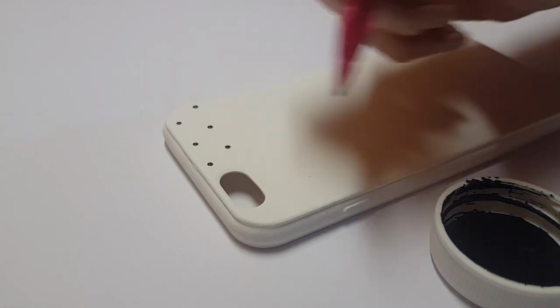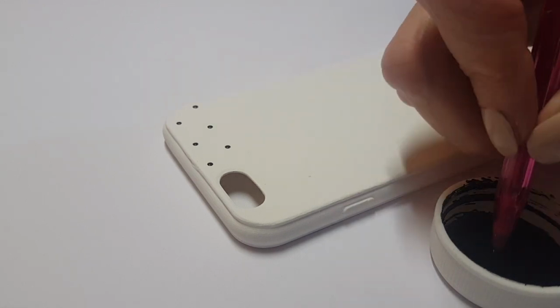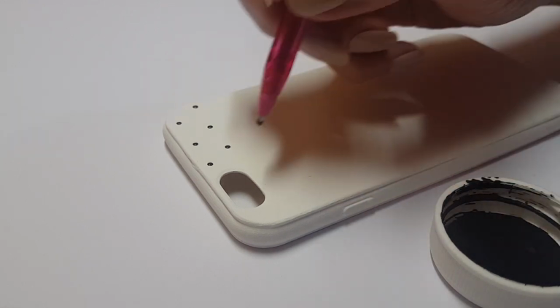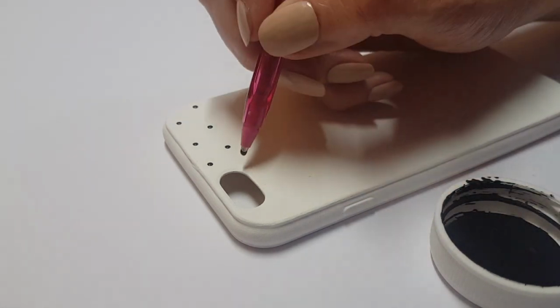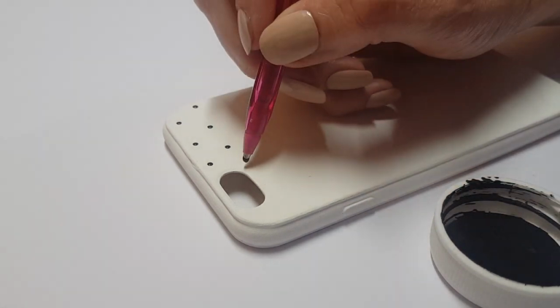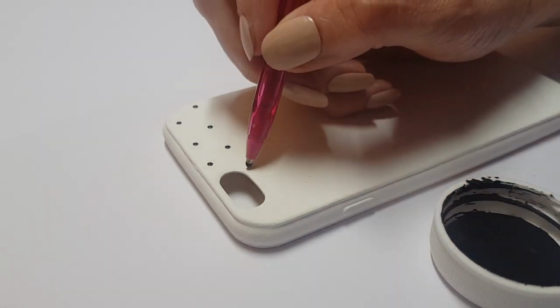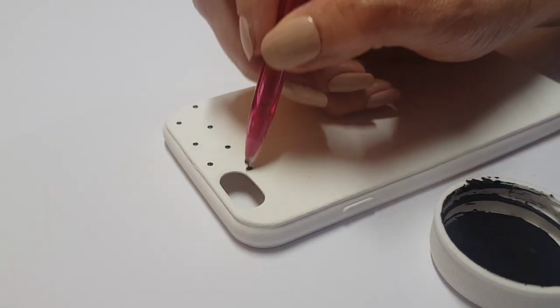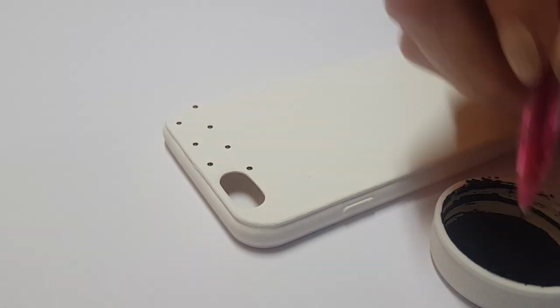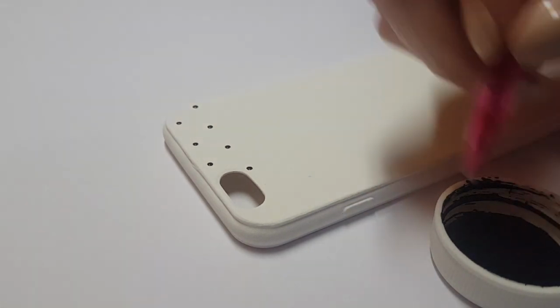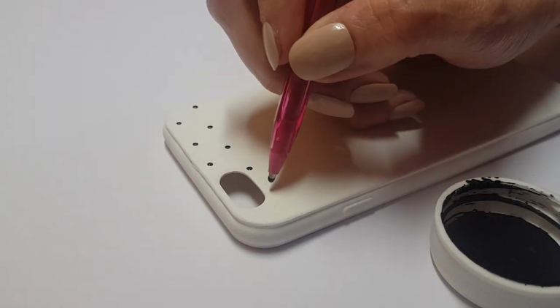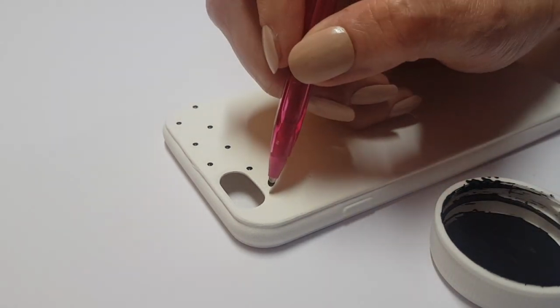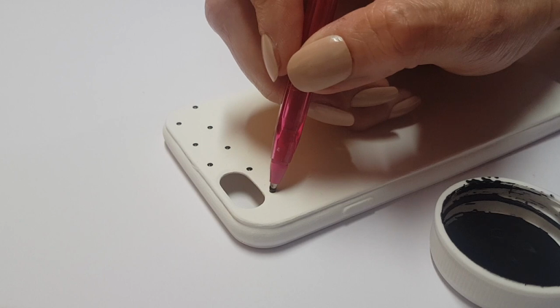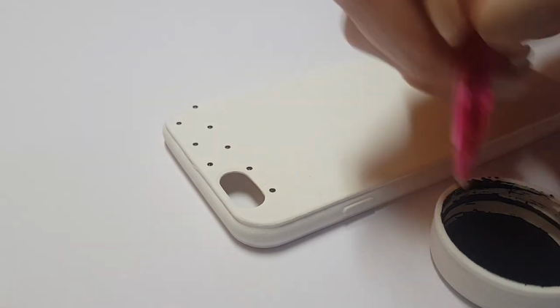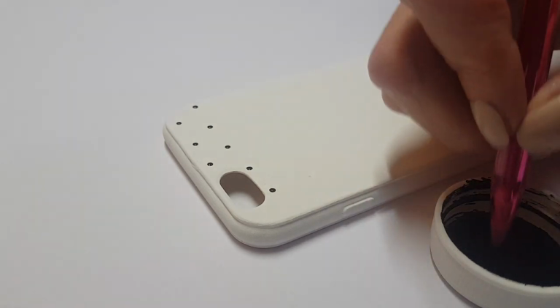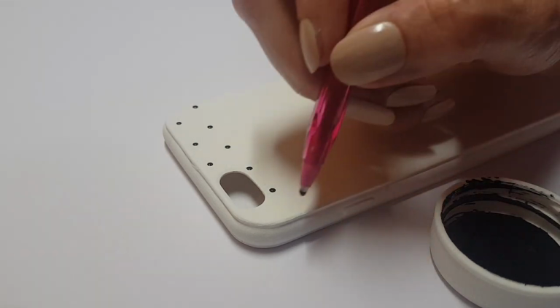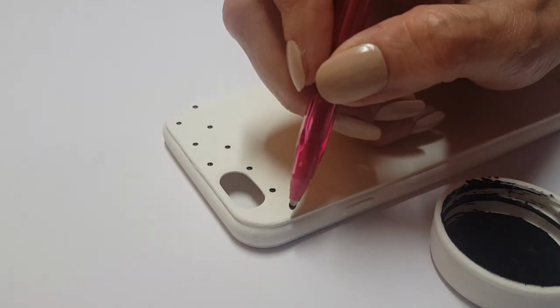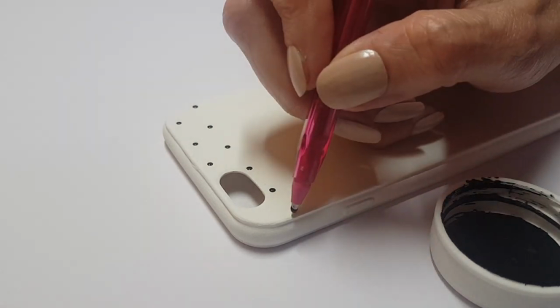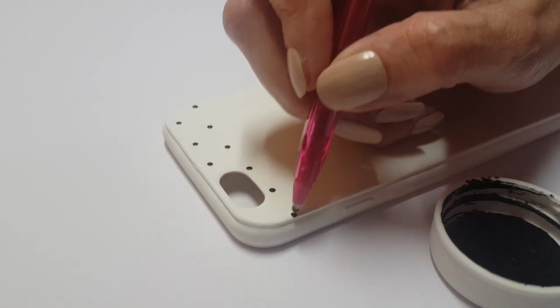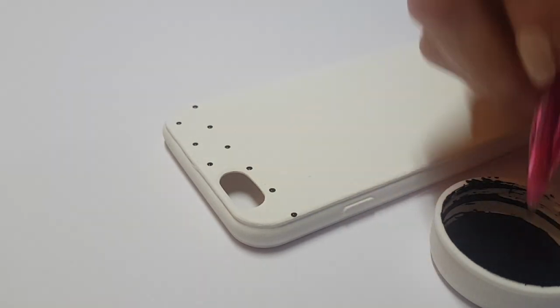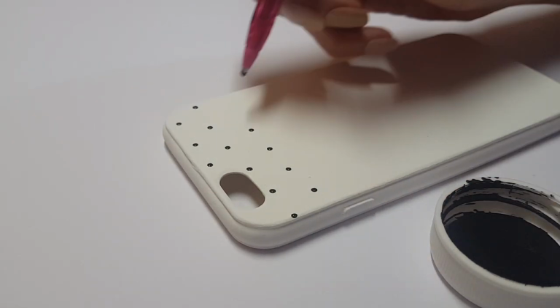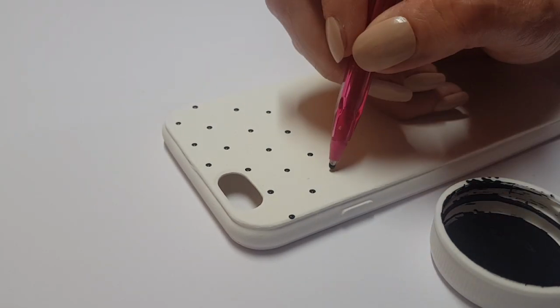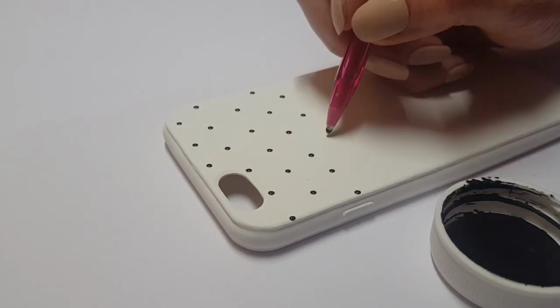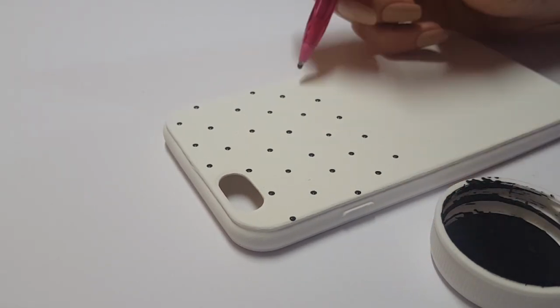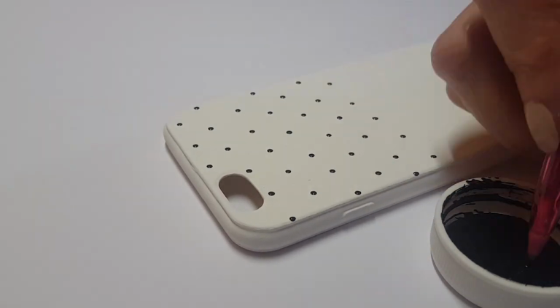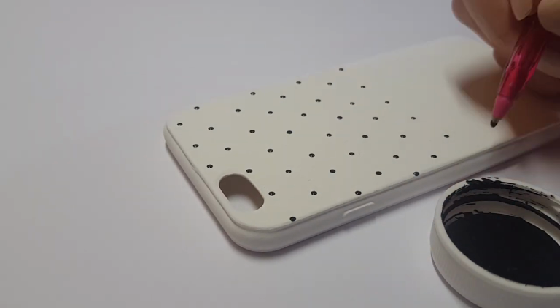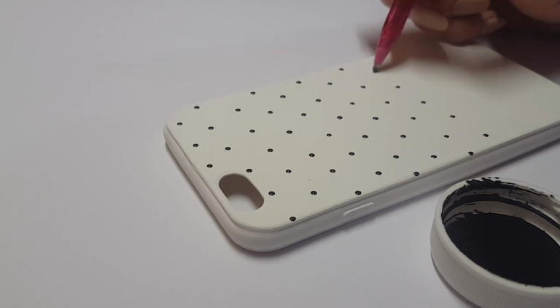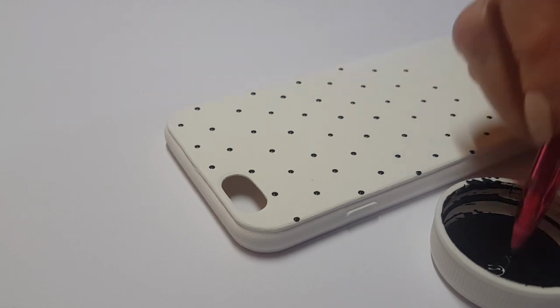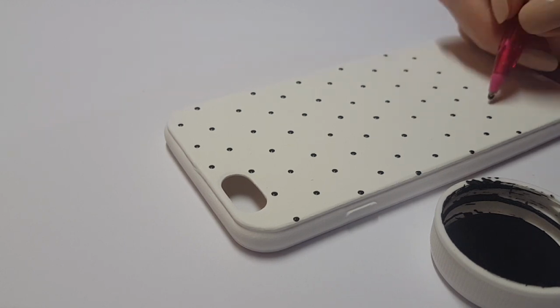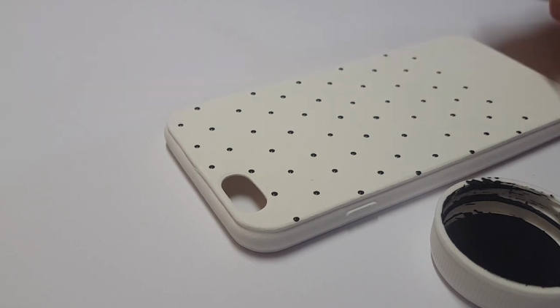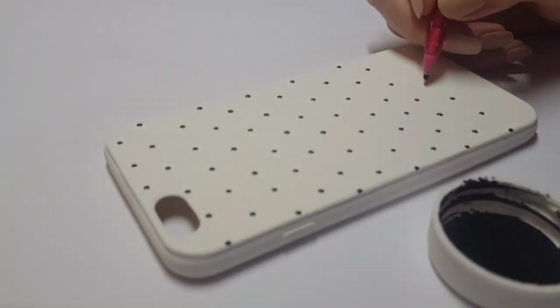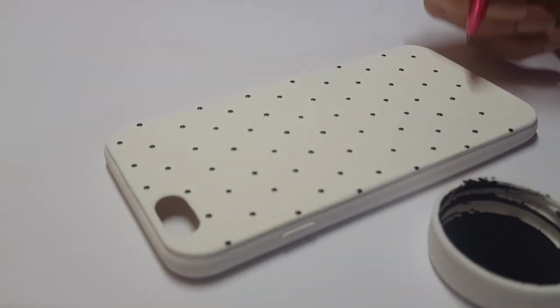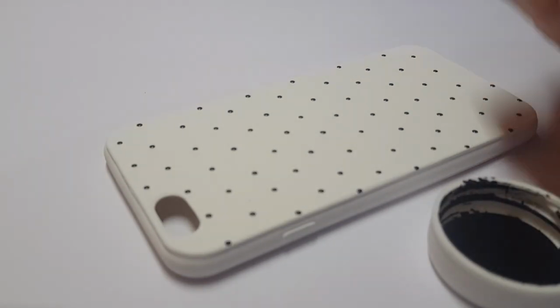It's pretty self-explanatory, this part. The more close together your dots are, the more dots you're going to be able to paint. The more spaced out your dots are, the less dots you're going to be able to paint.